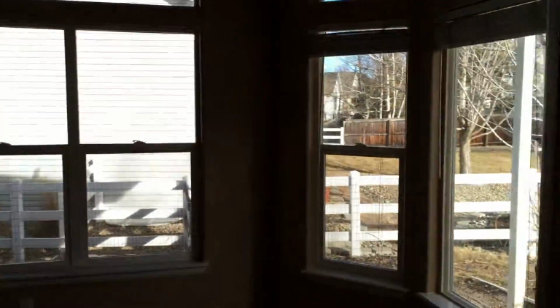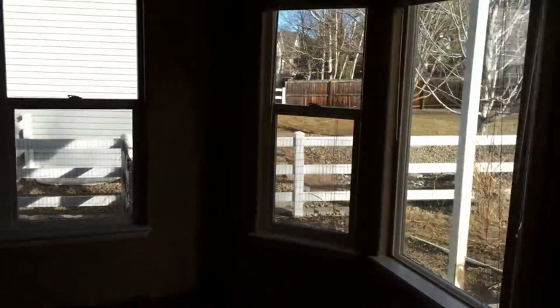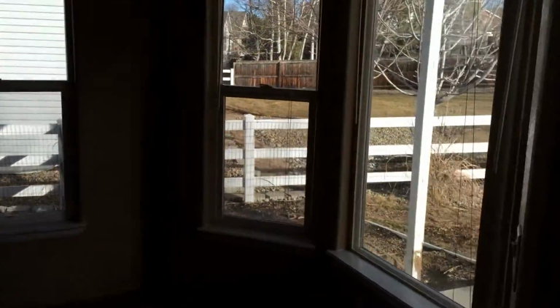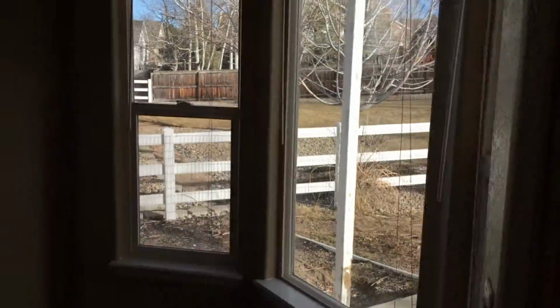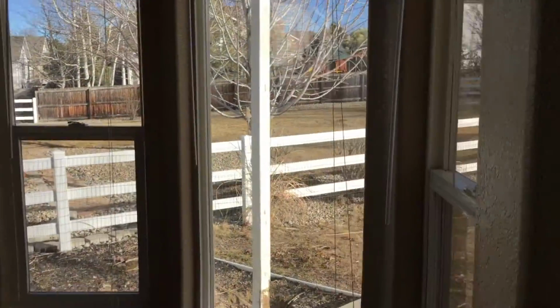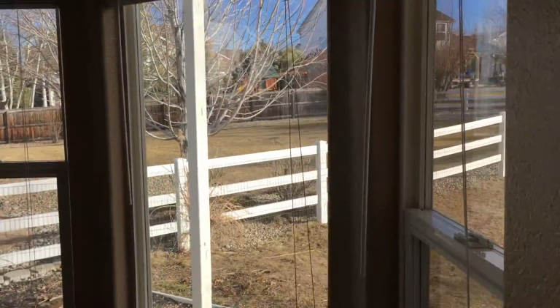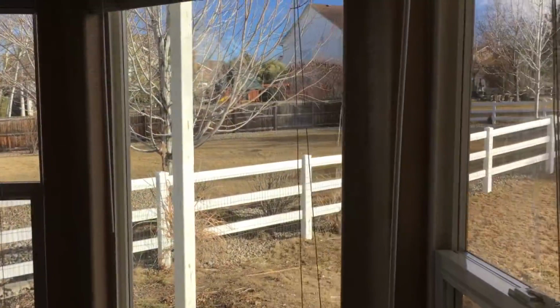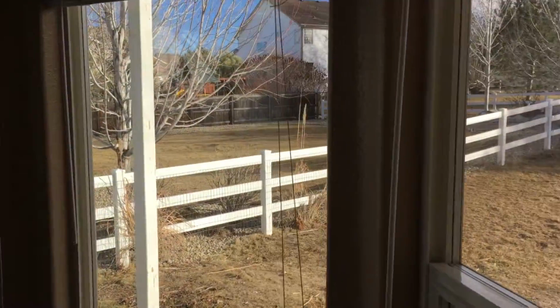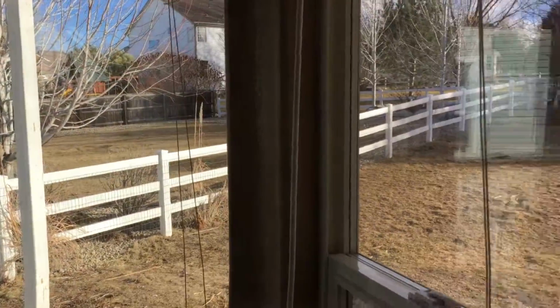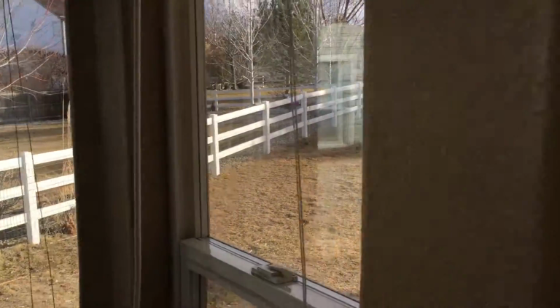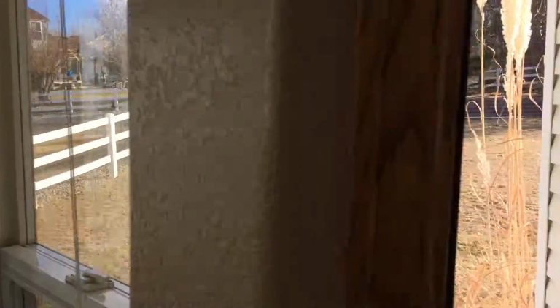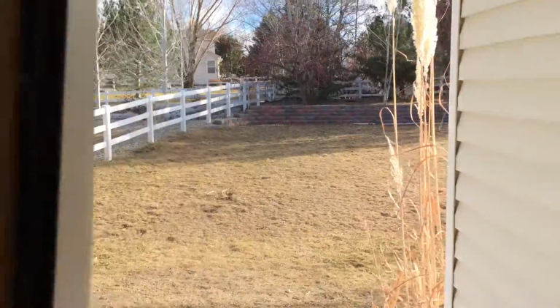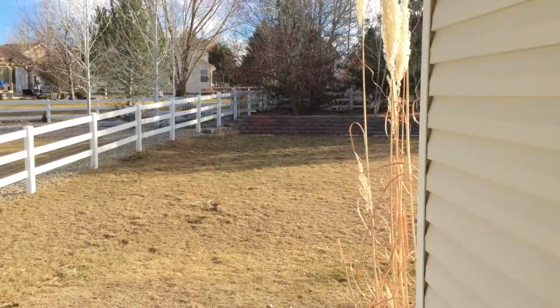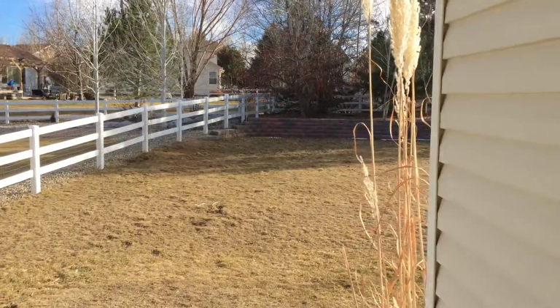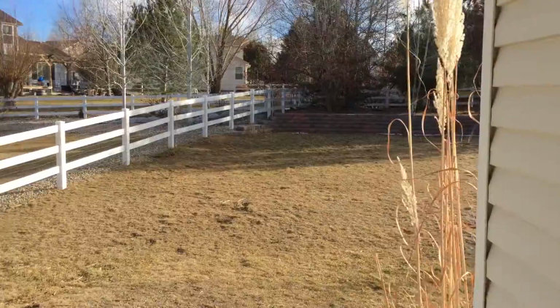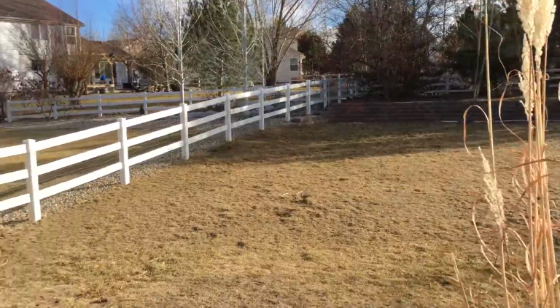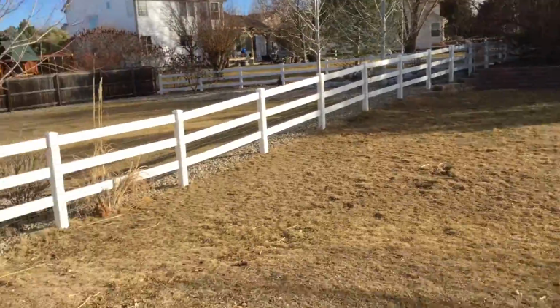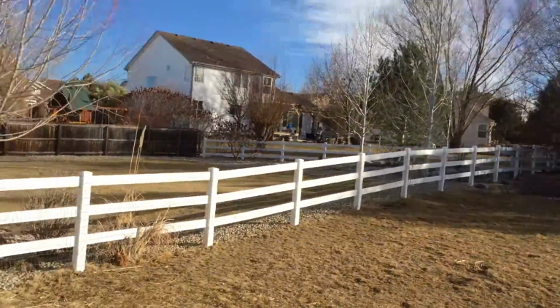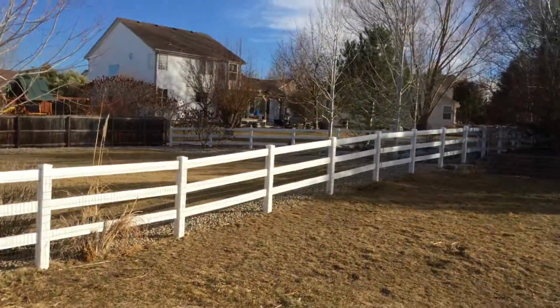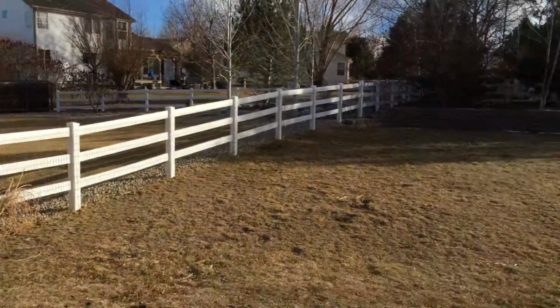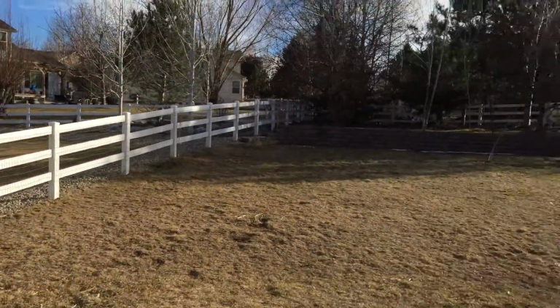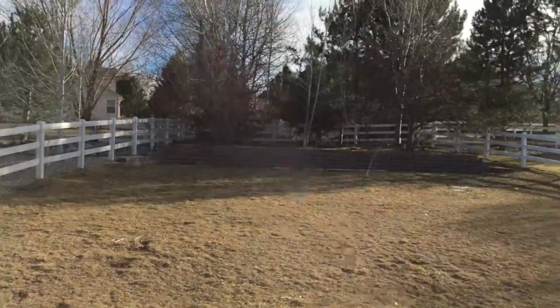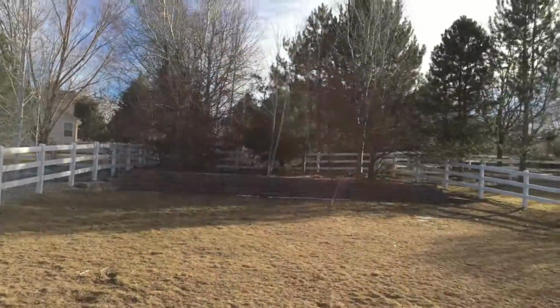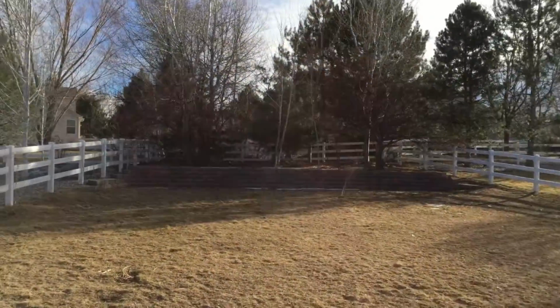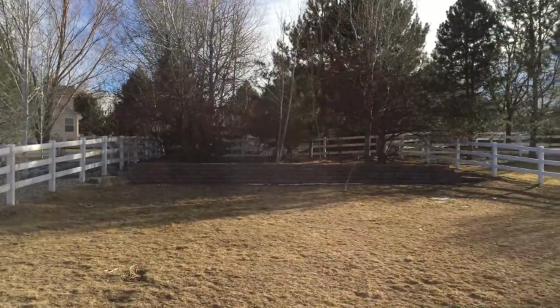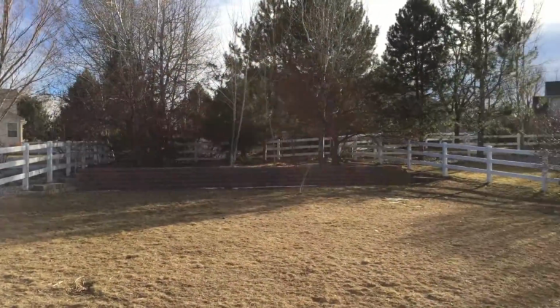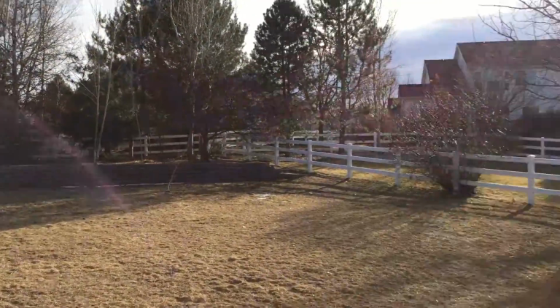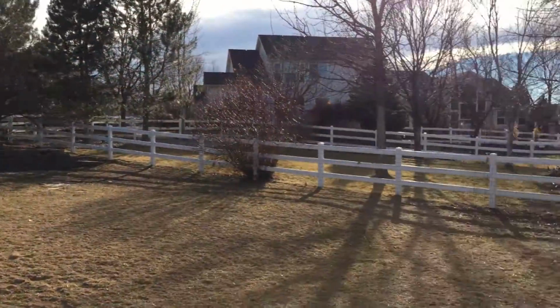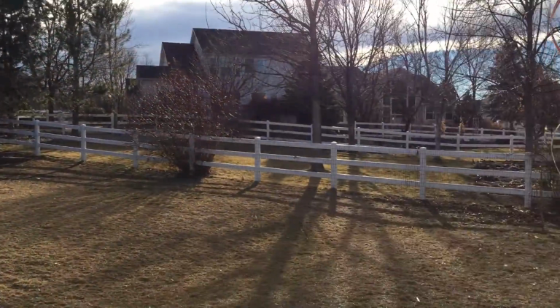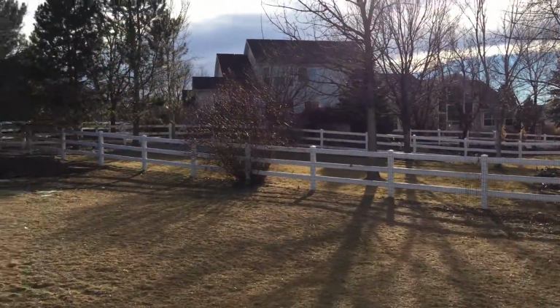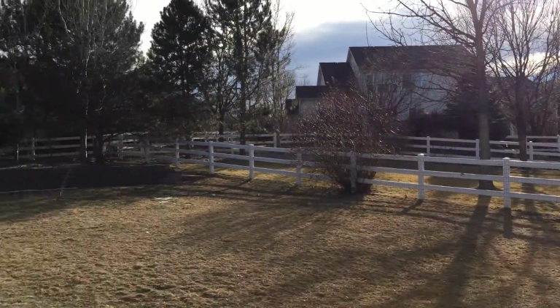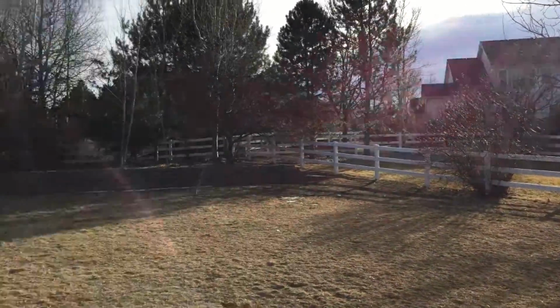Let me show you outside. Nice big backyard — good-sized backyard, all fenced in.